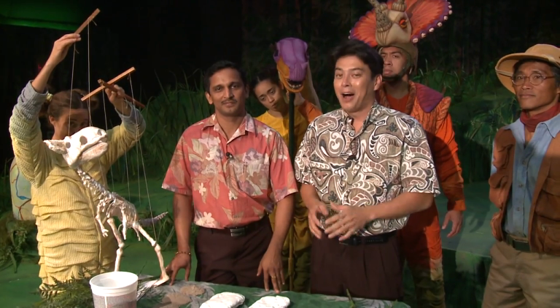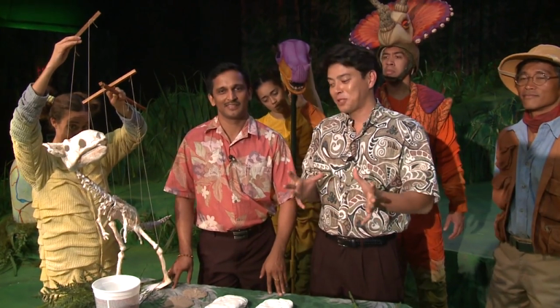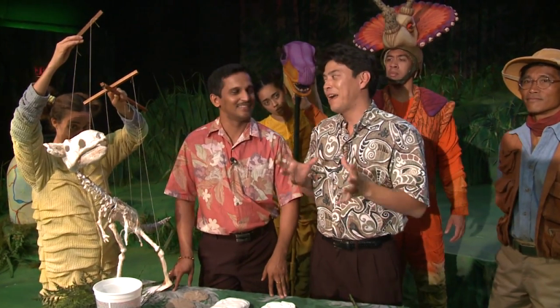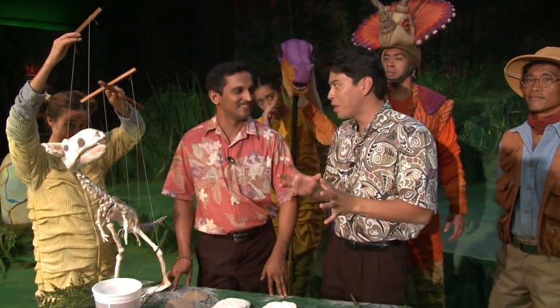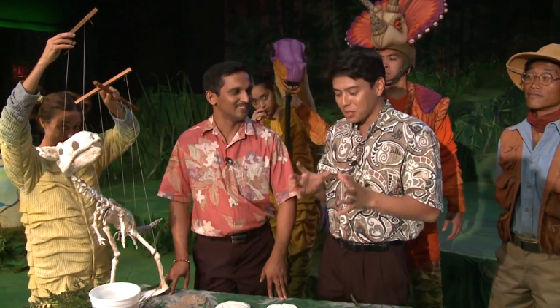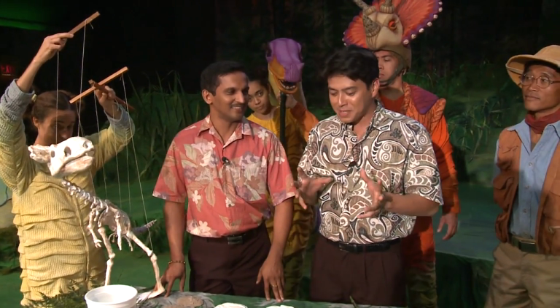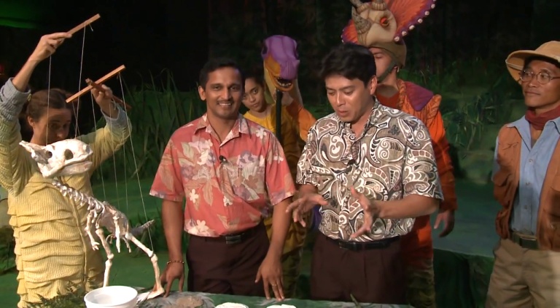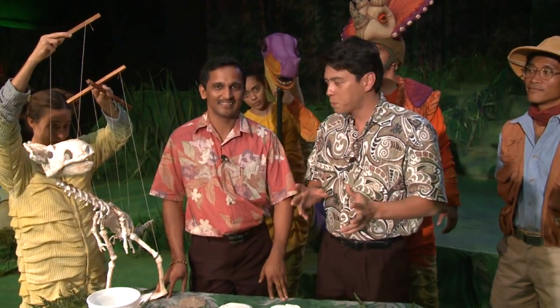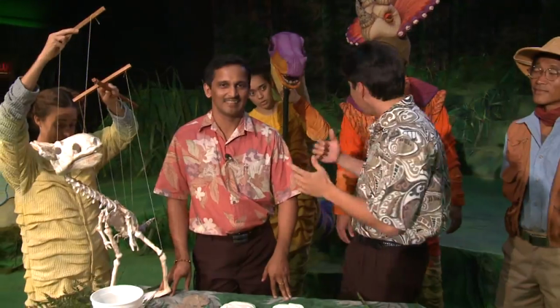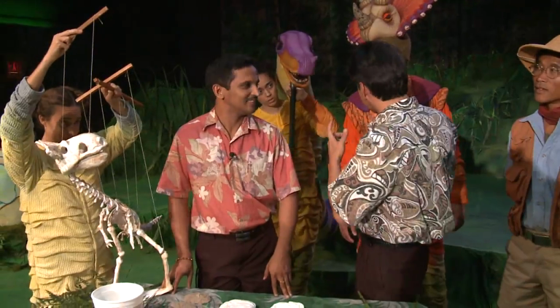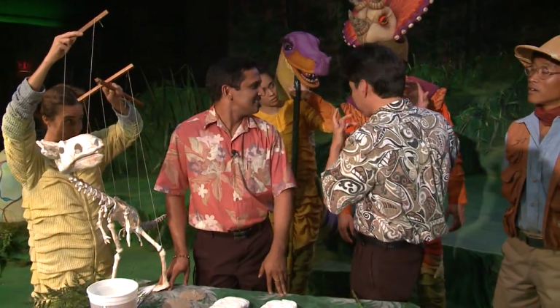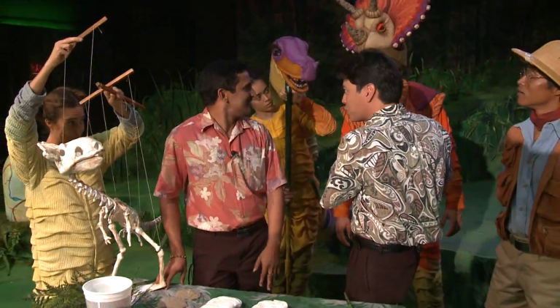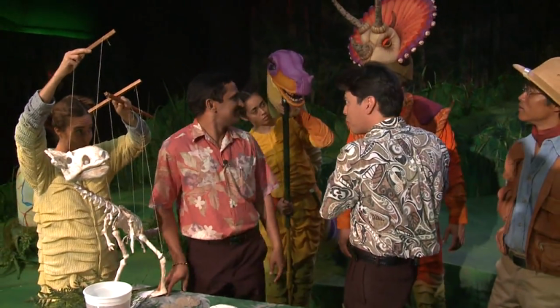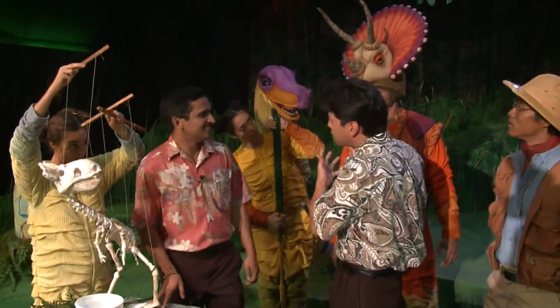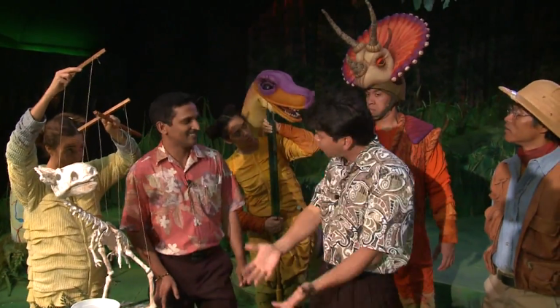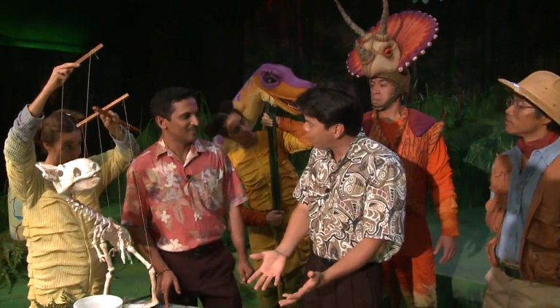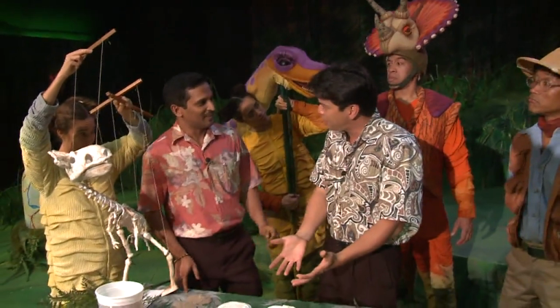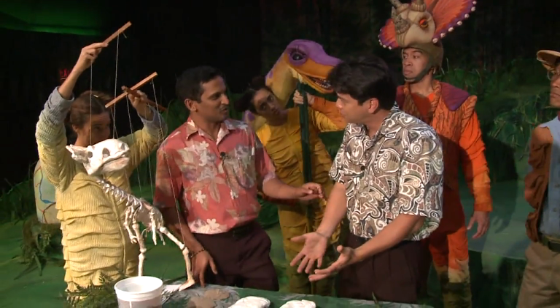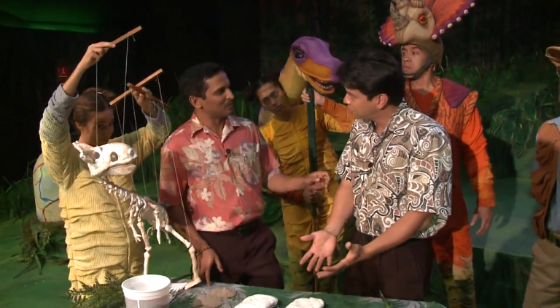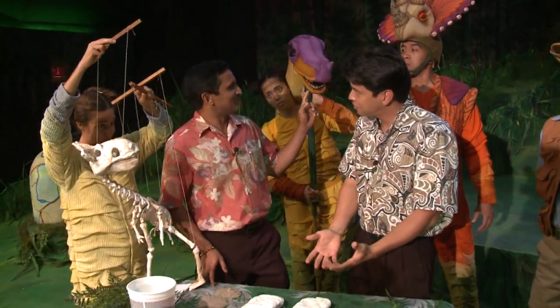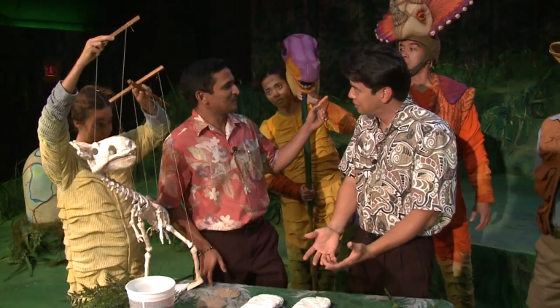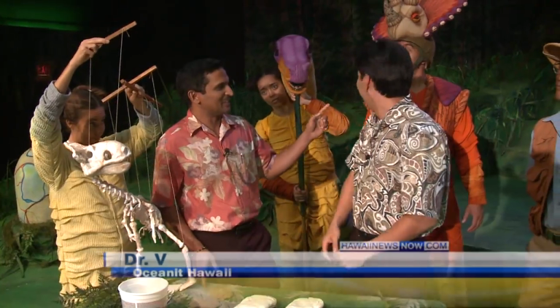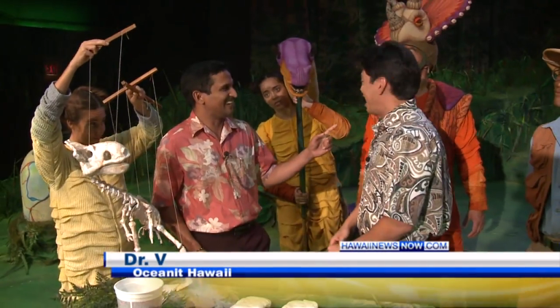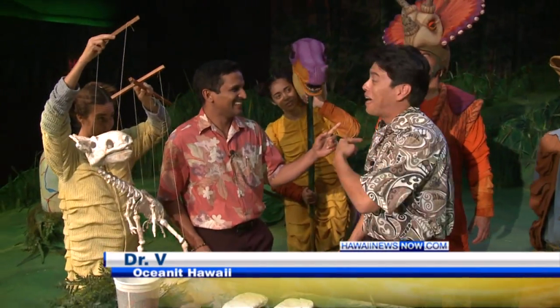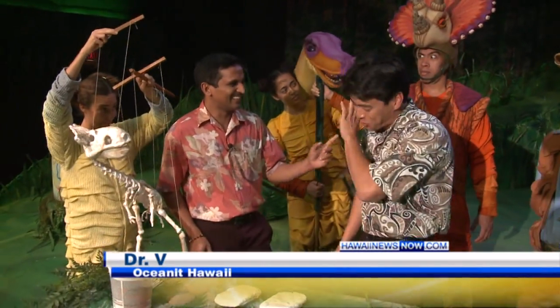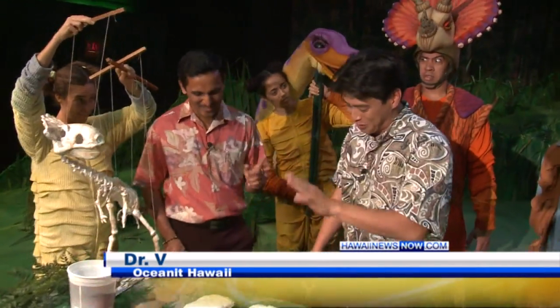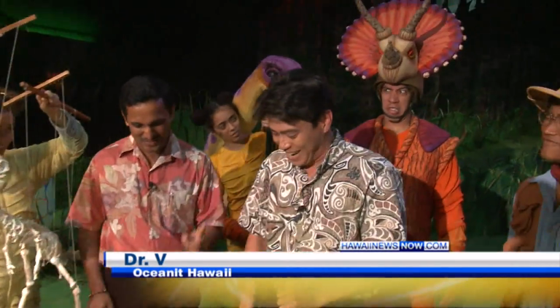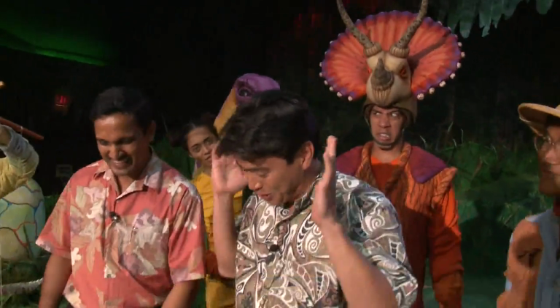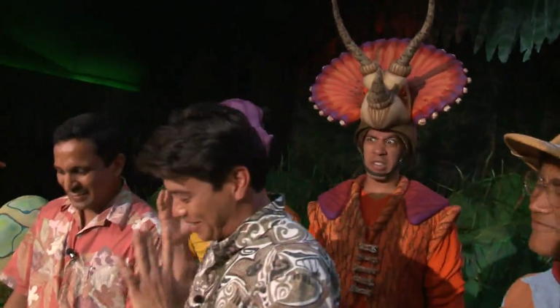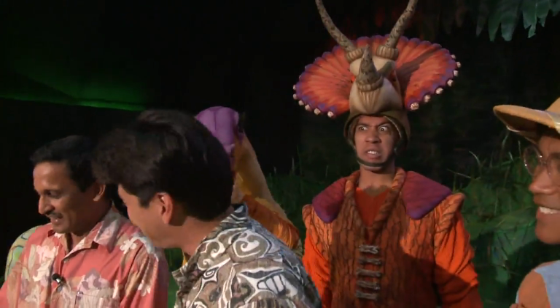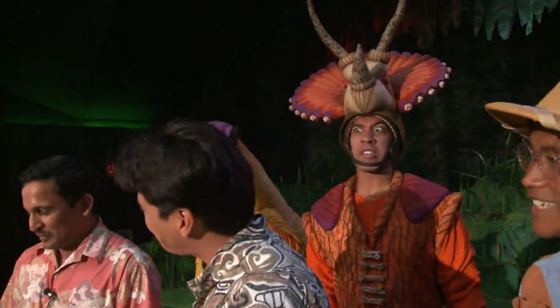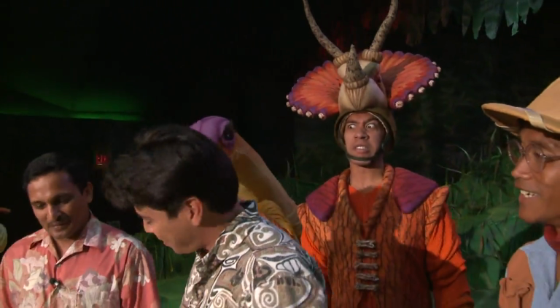Dr. V, I know that kids are going to be excited about learning about this, but how do kids learn about dinosaurs when they're in the ground with fossils? I should say, always when I look at him, I'm really scared. He's behind me, so I'm not even looking right now. I'm just going to hope he's down there. But how do we learn about that?